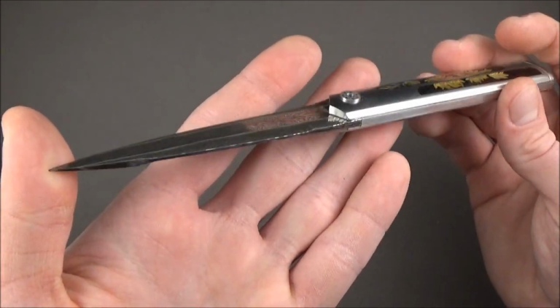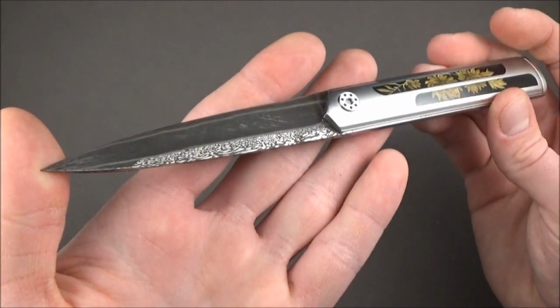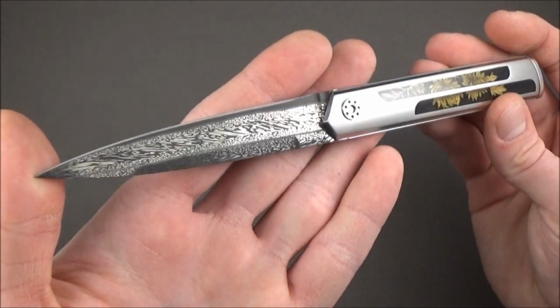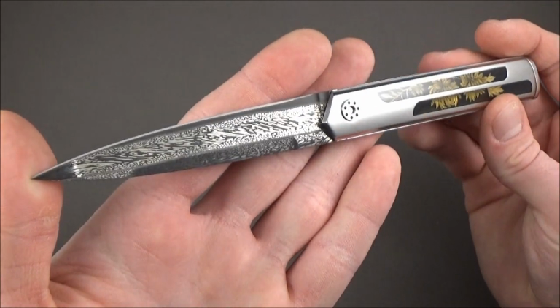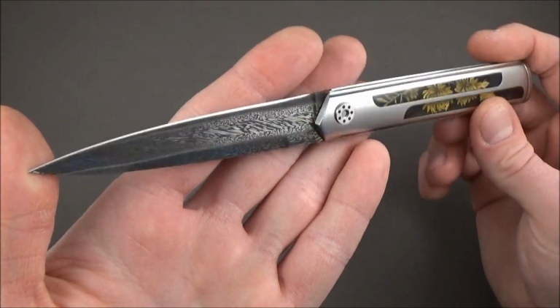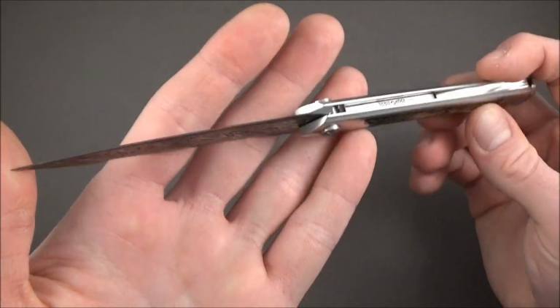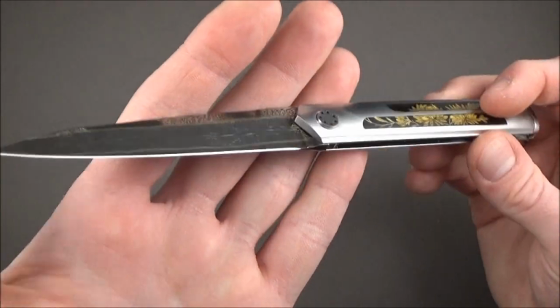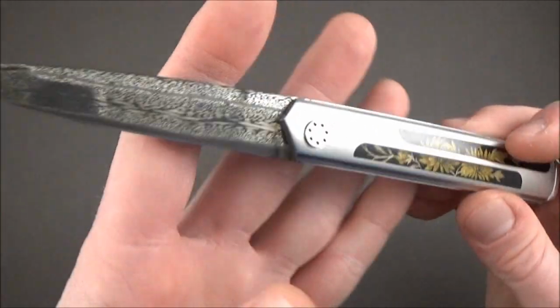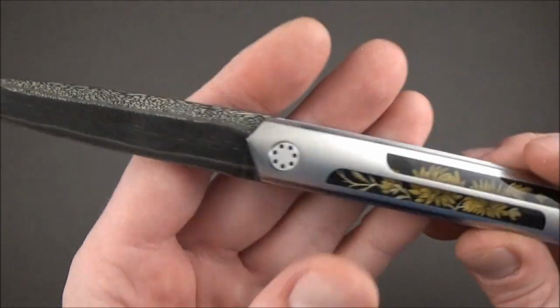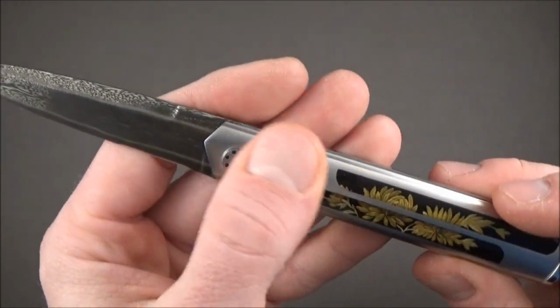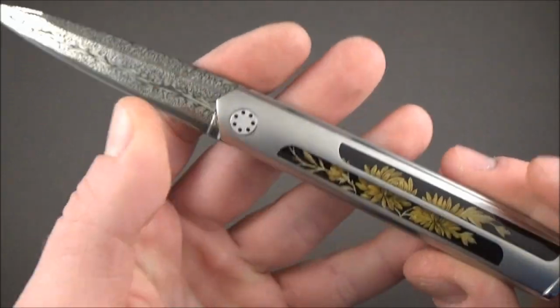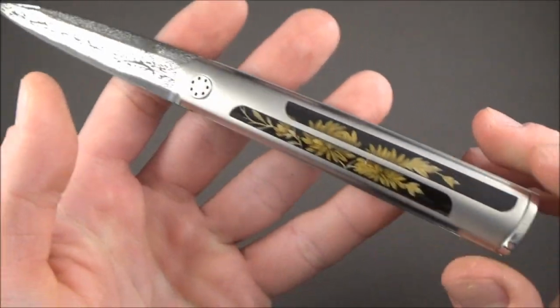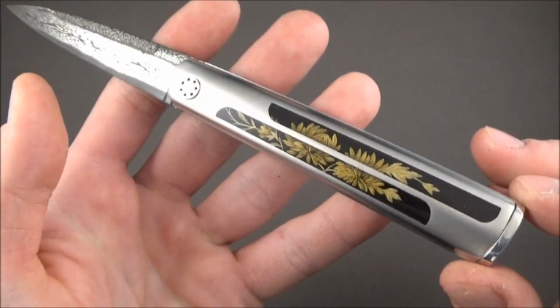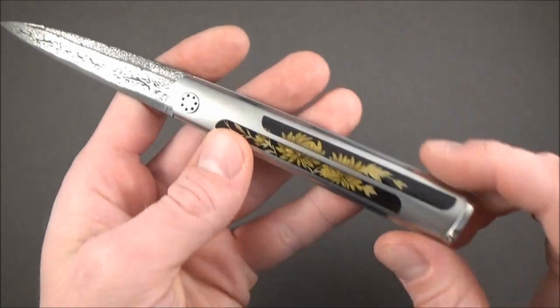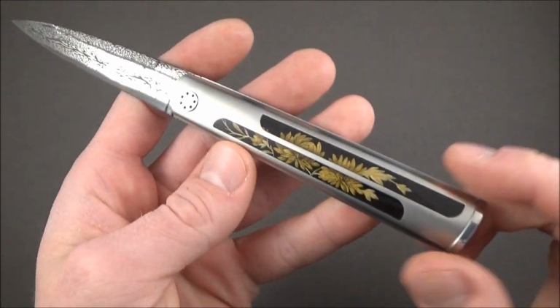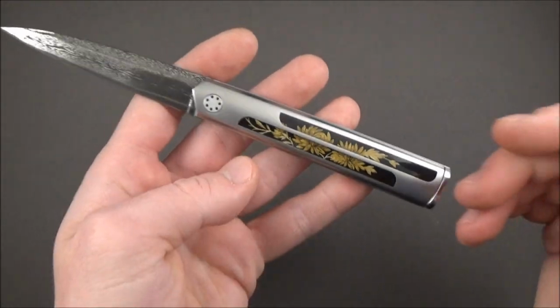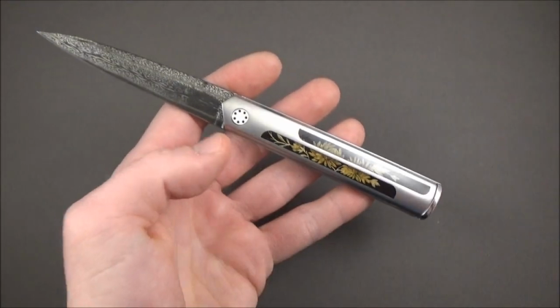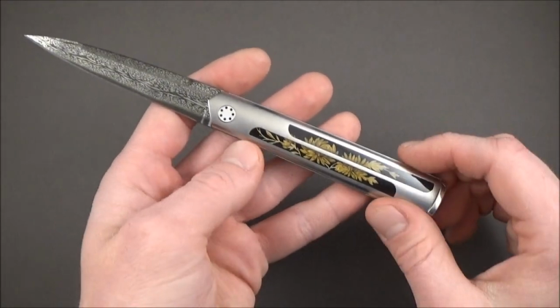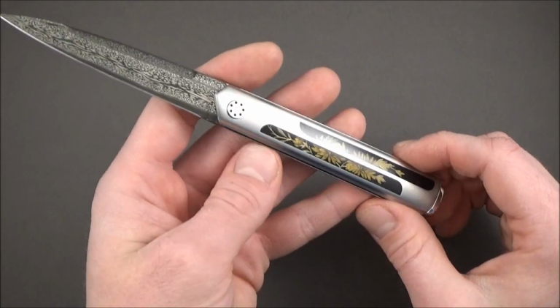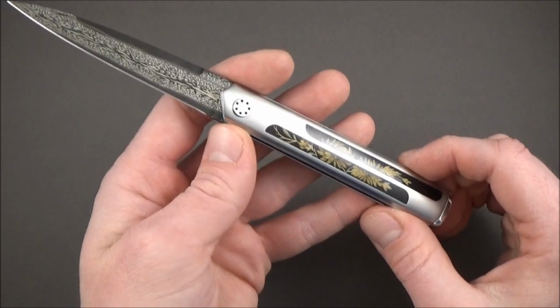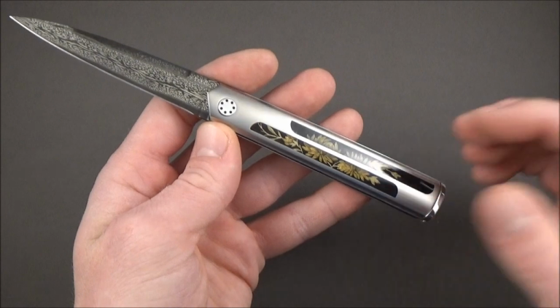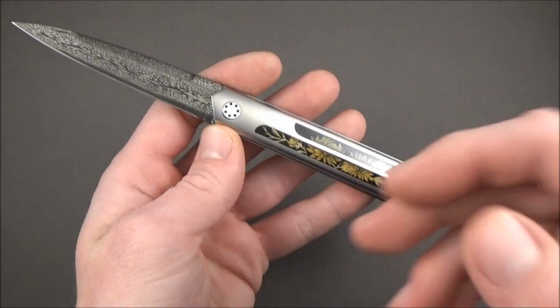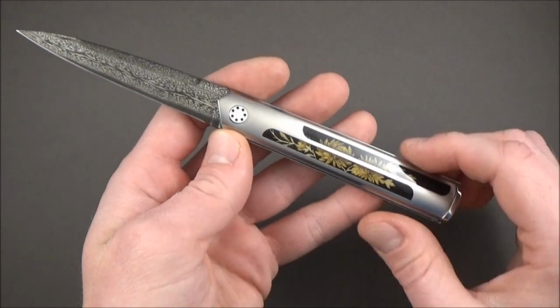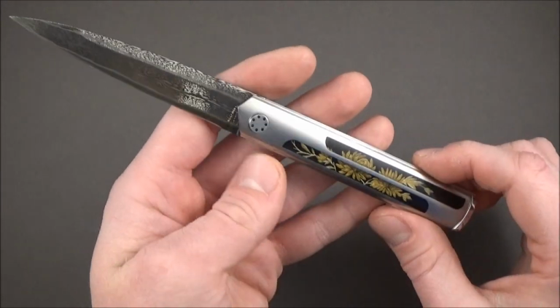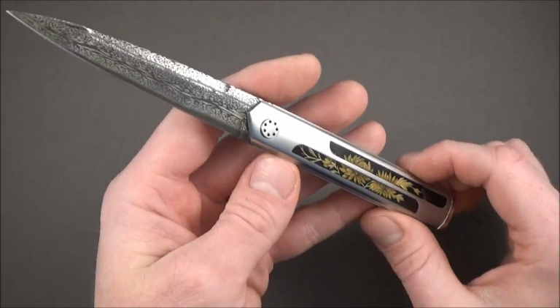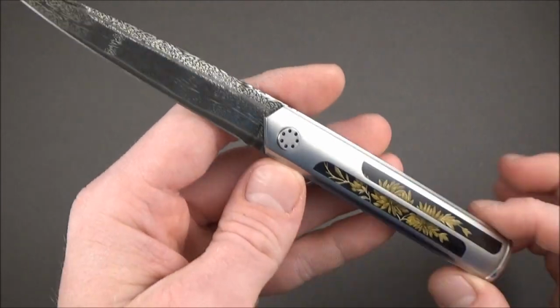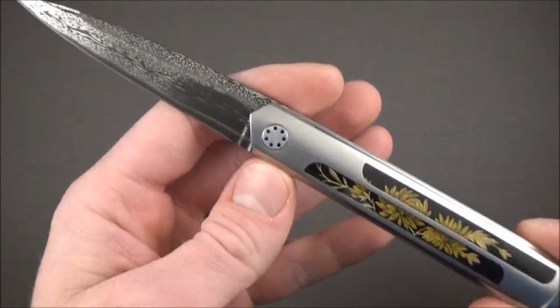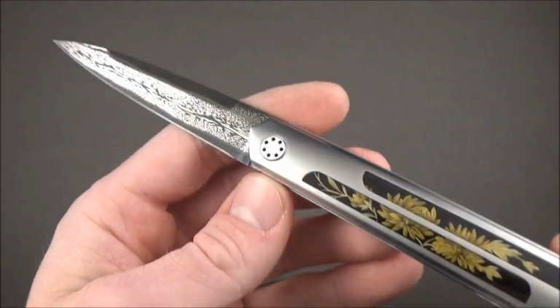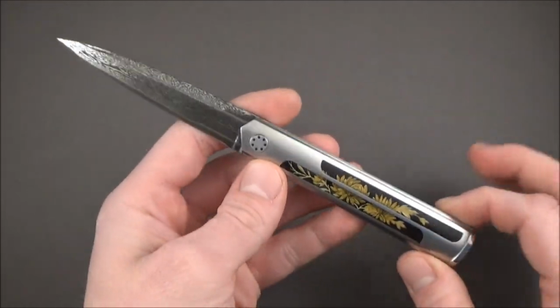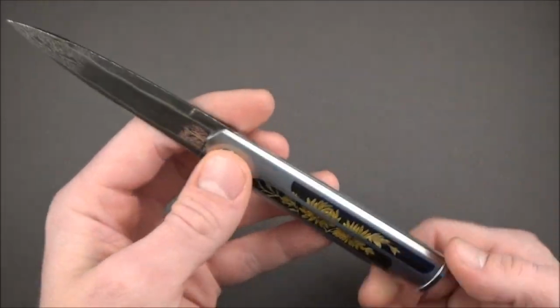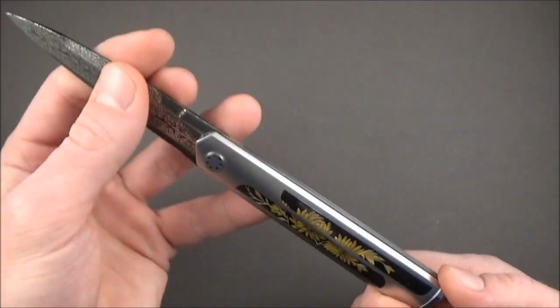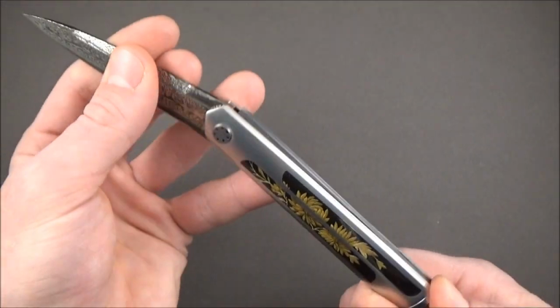So yeah, that's it guys. I'm gonna keep it nice and short. I really hope you enjoy the knife. If you're interested in these makers, I'll put their website in the description below. And as always, I'll catch you in the next episode. Thanks for watching. Bye bye.